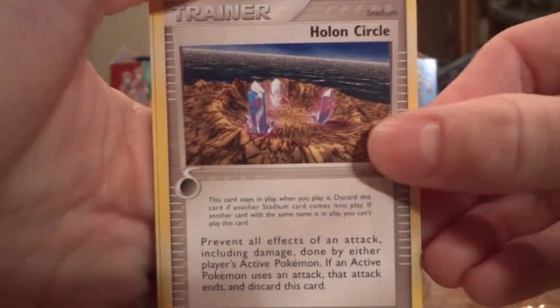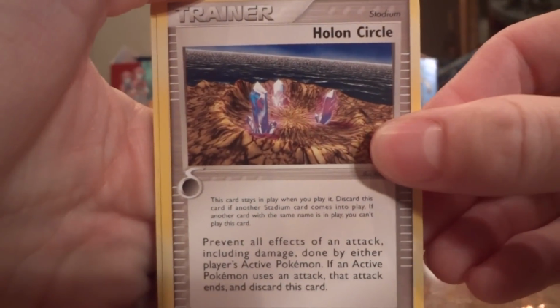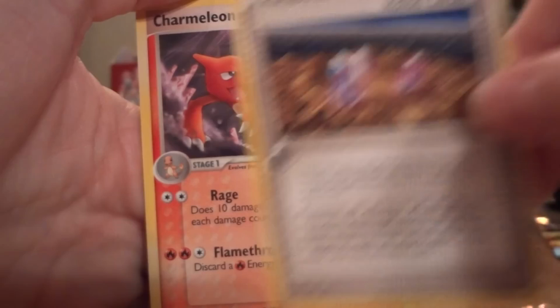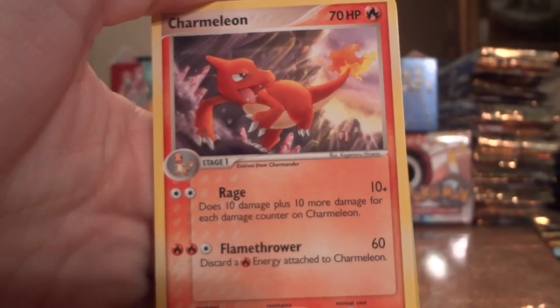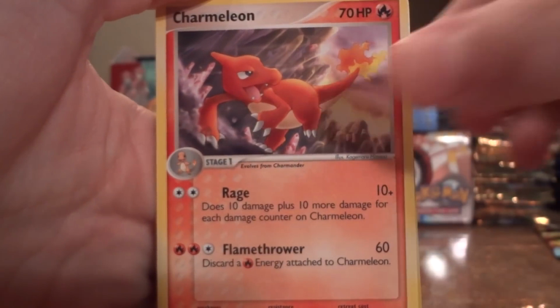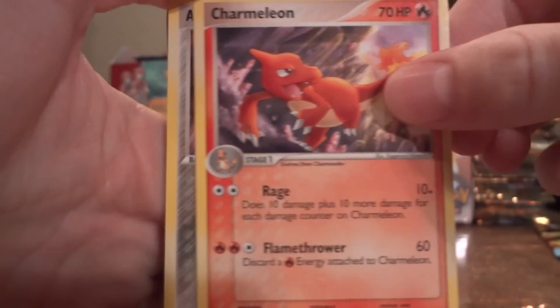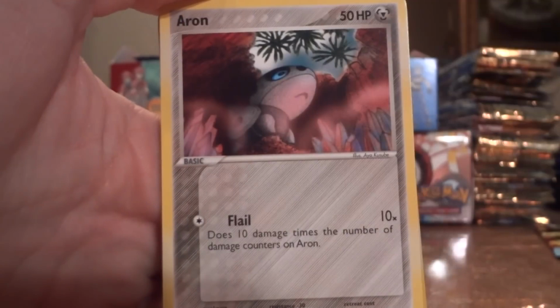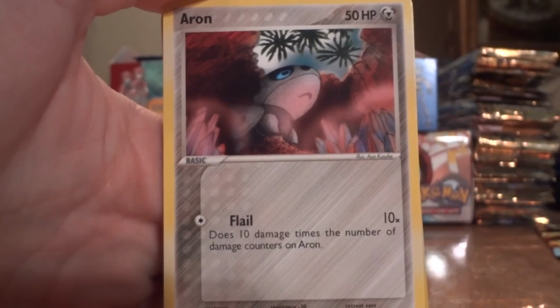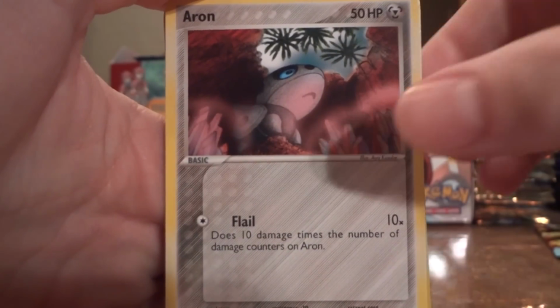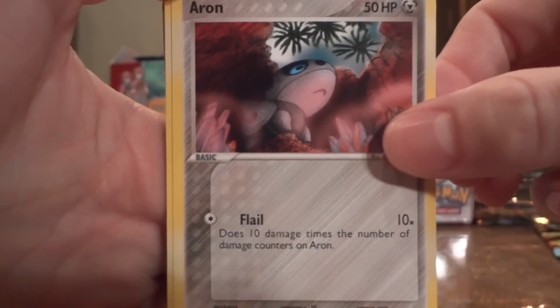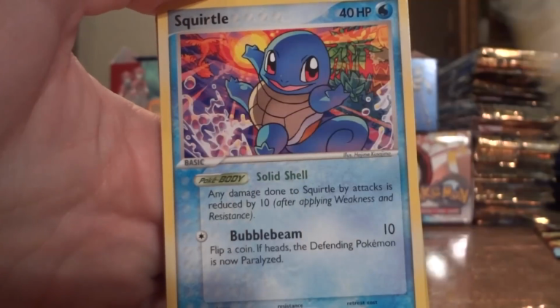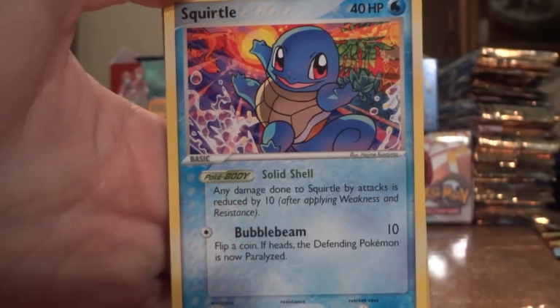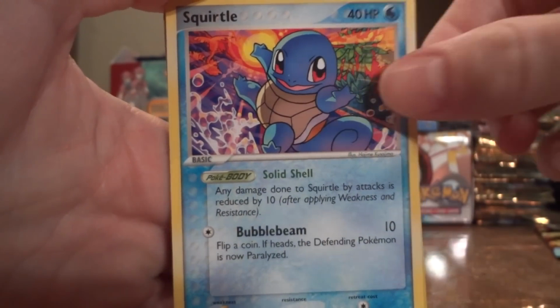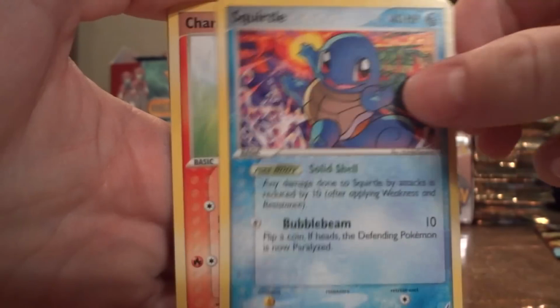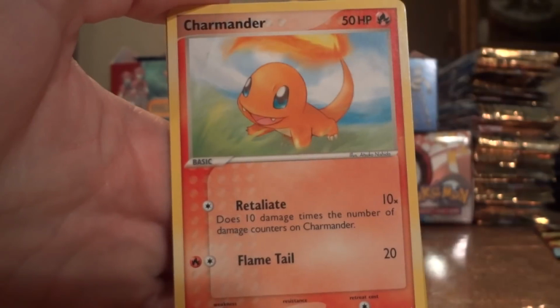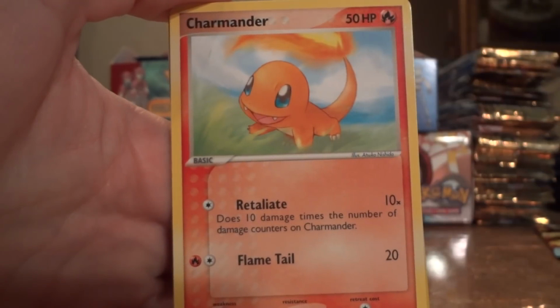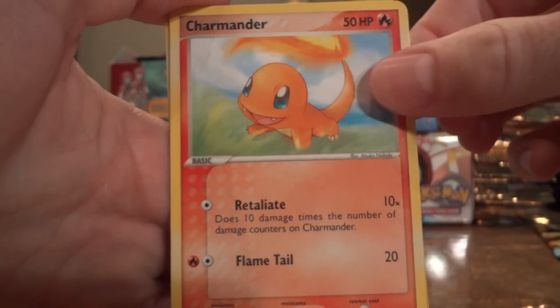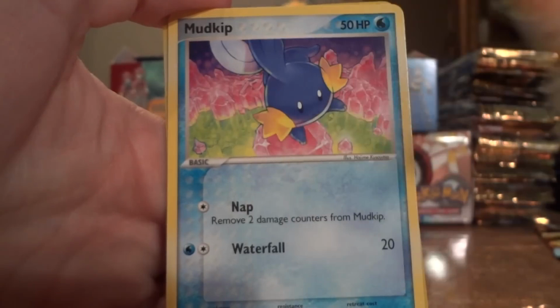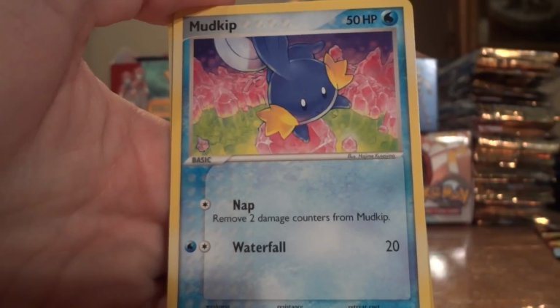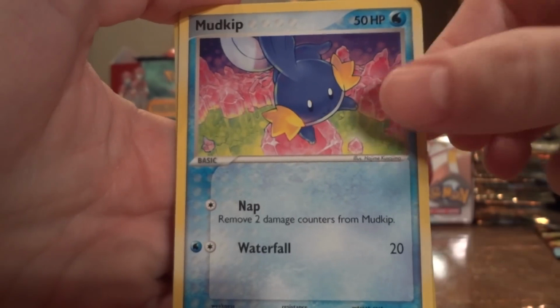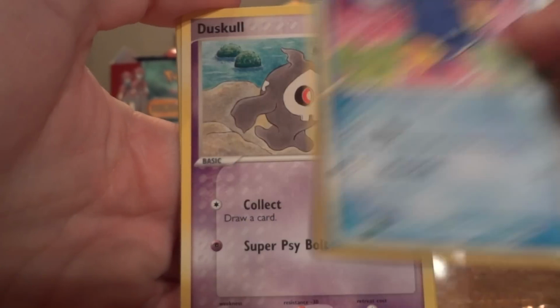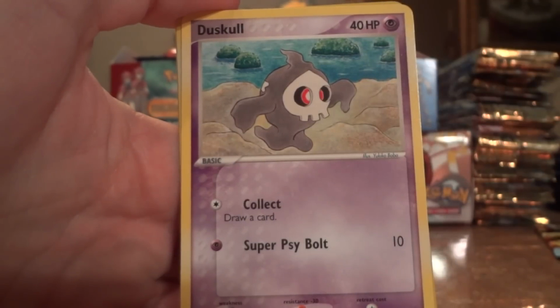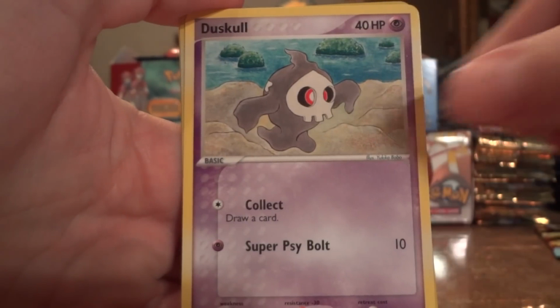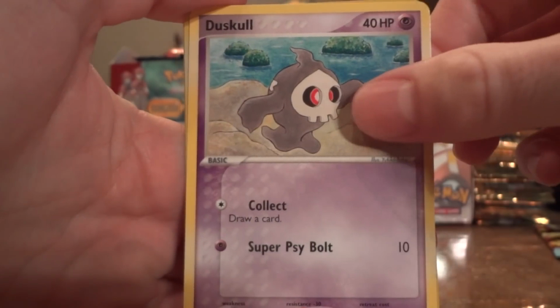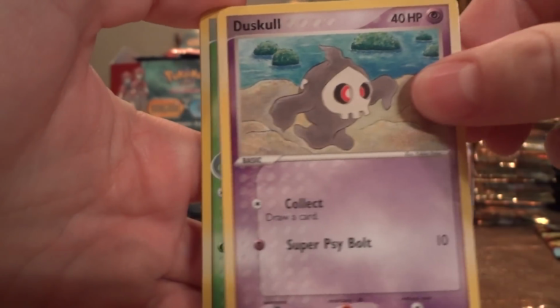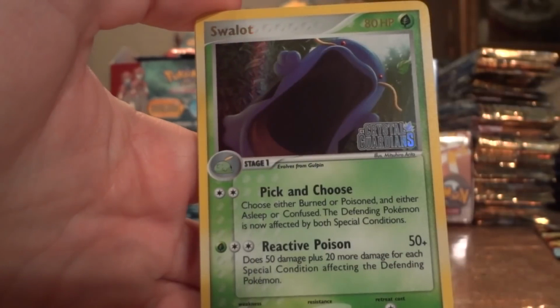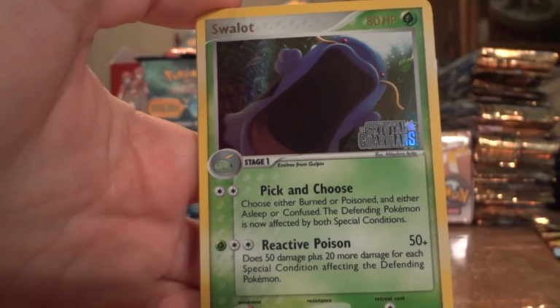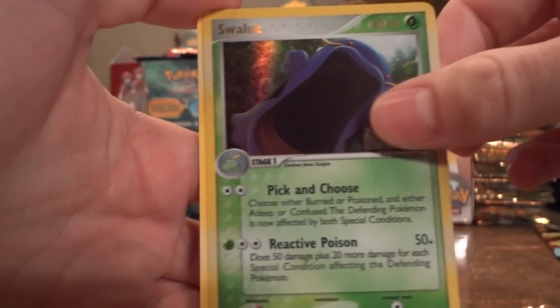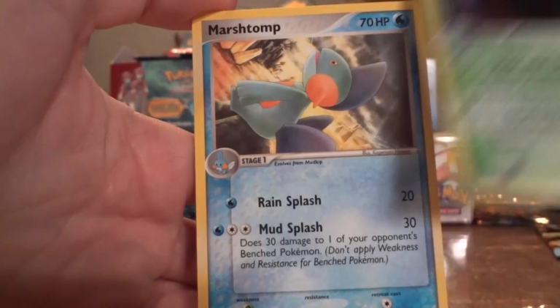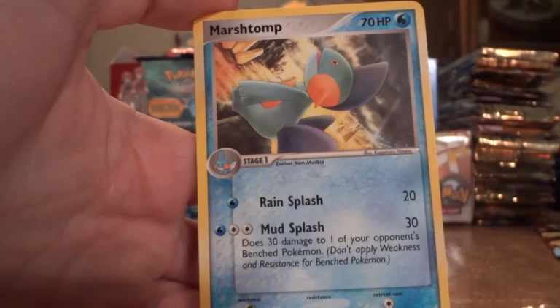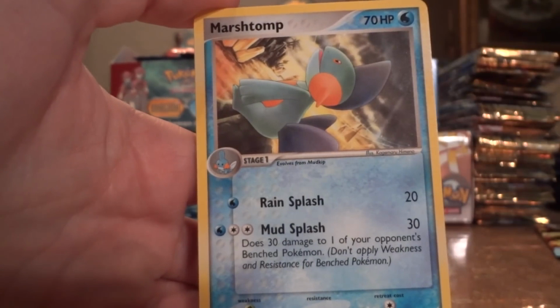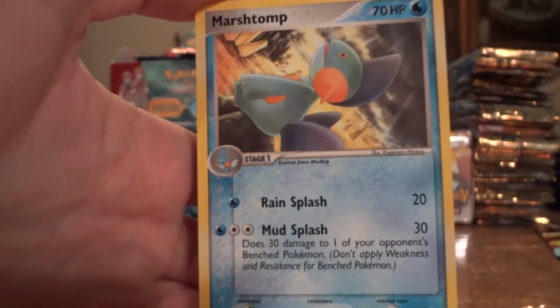Paw and Circle, Charmeleon, Aron, Squirtle, Charmander, Charmander, Mudkip, Duskull, Swallot Reverse, and a Marshtomp.